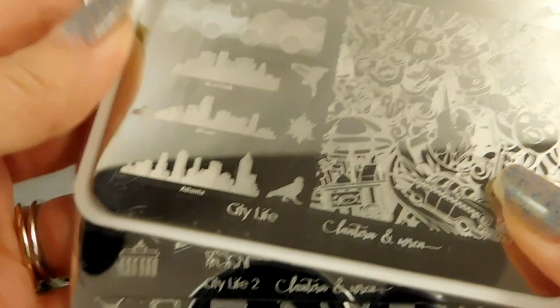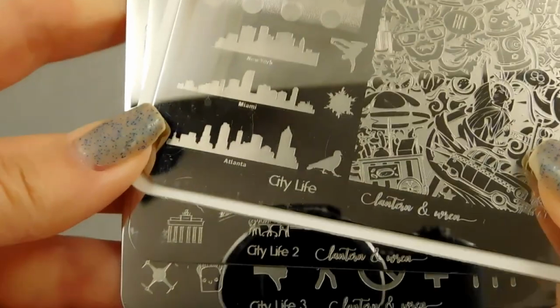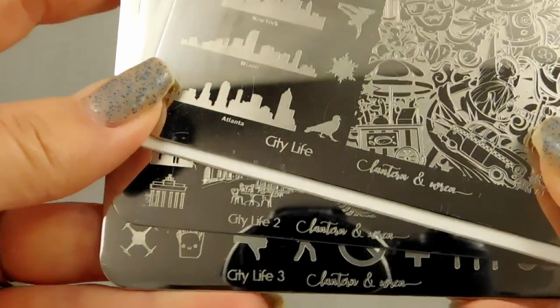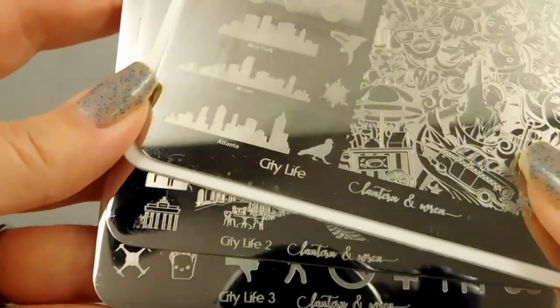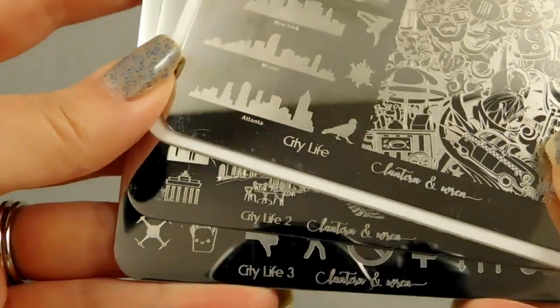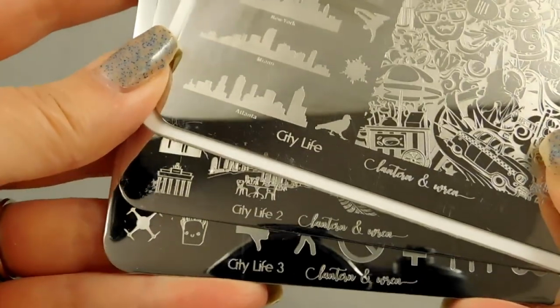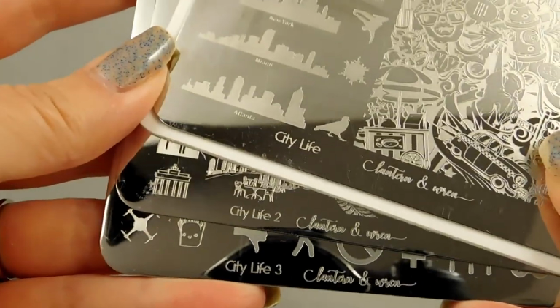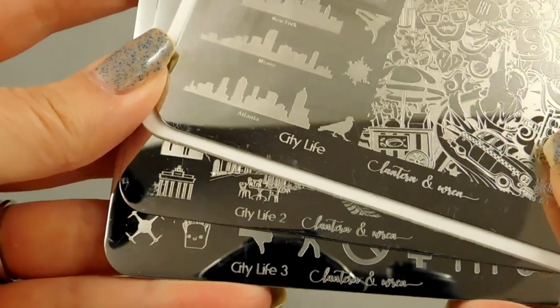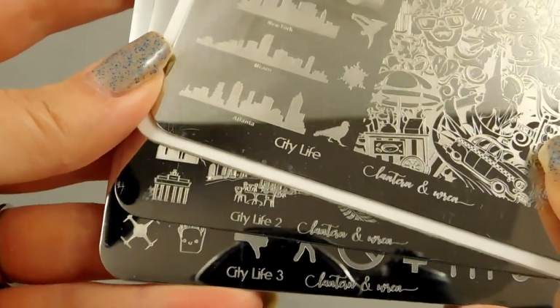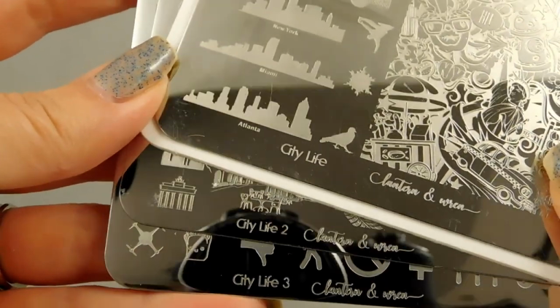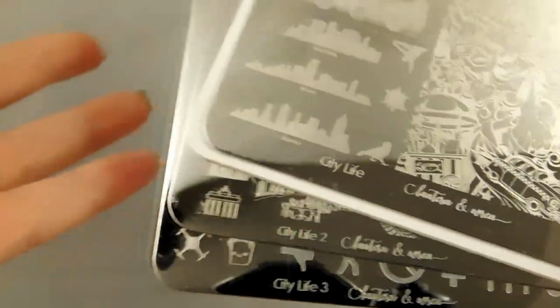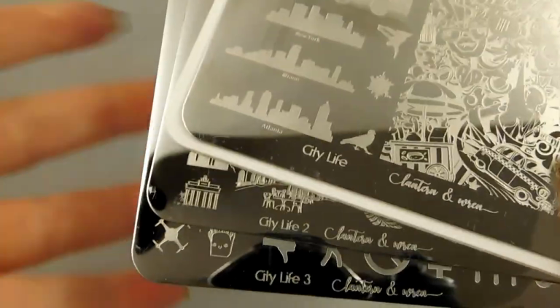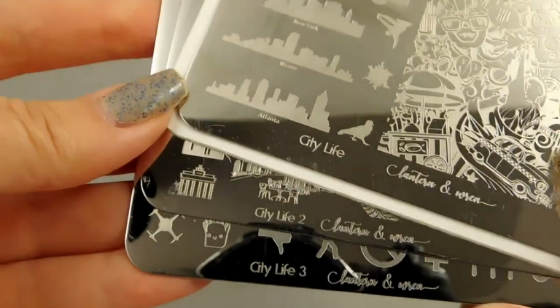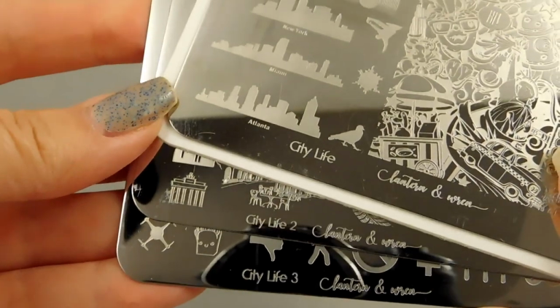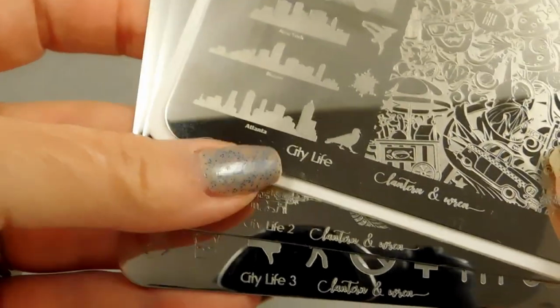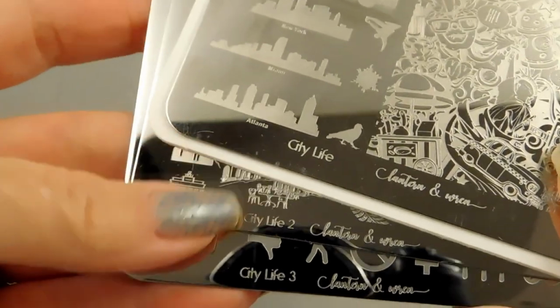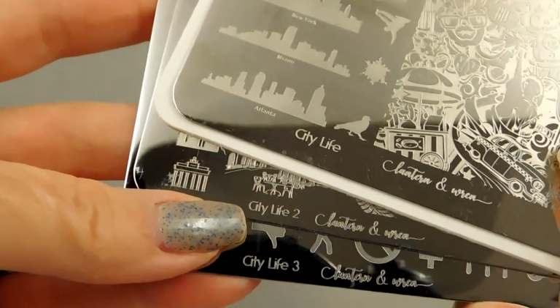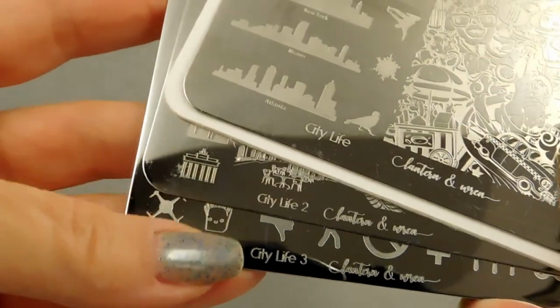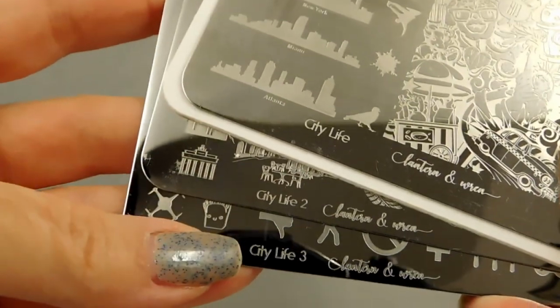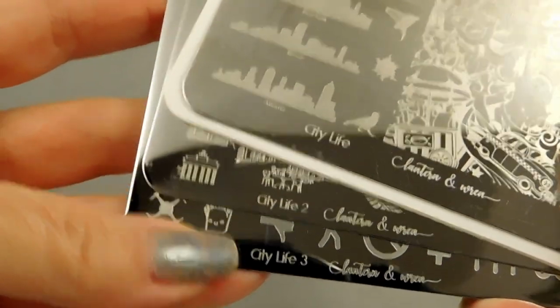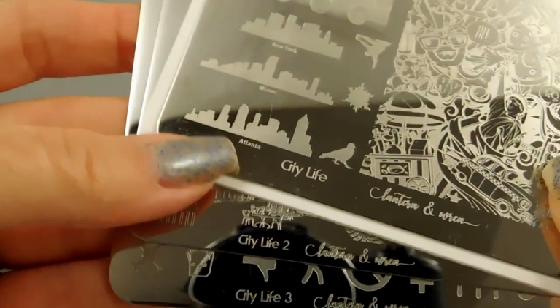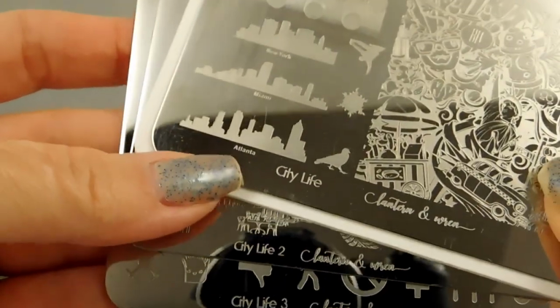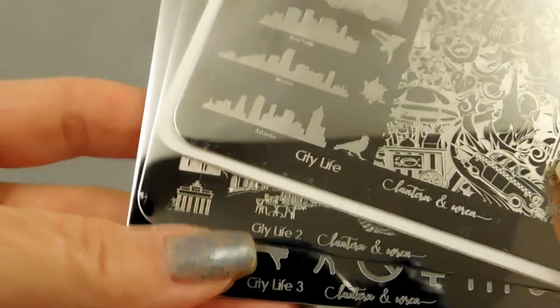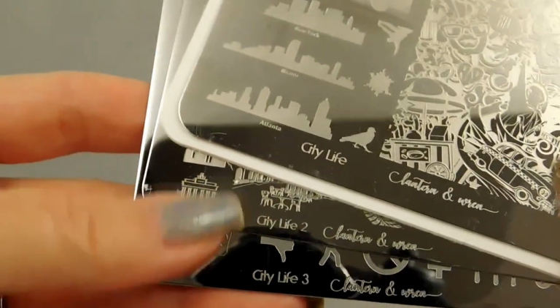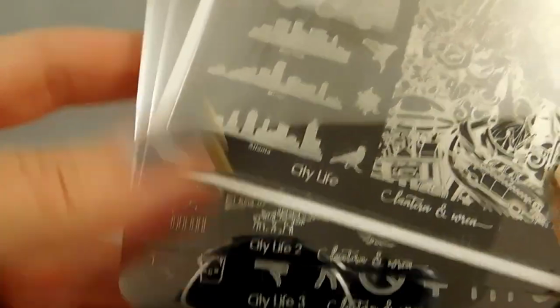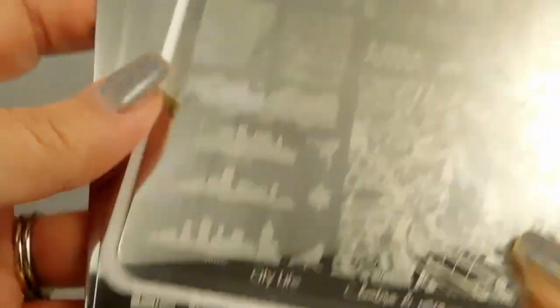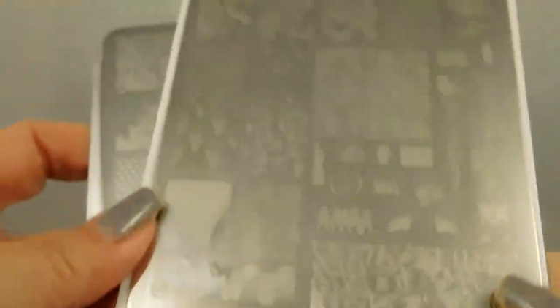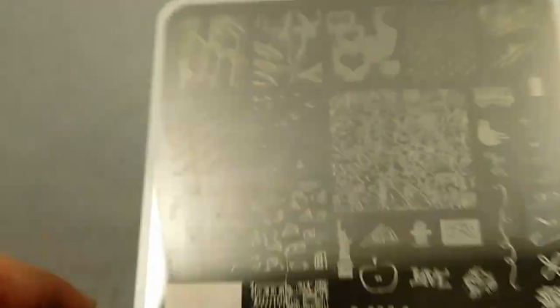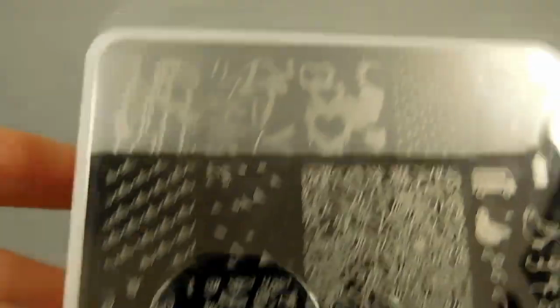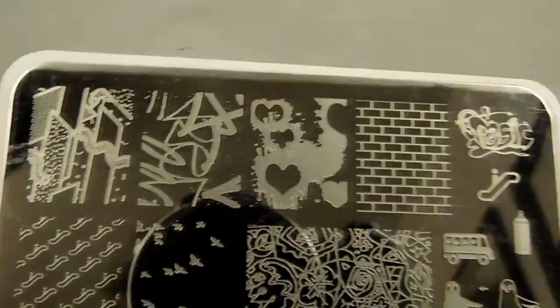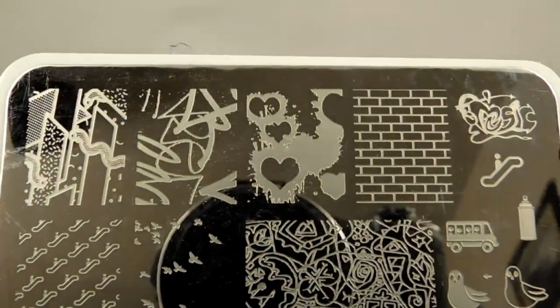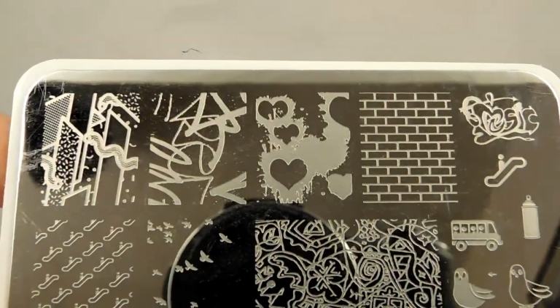Hey guys, I am back today with three plates from Lantern and Run. I'm going to call it her city life series — we've got City Life, City Life 2, and City Life 3. This one came out a while ago; these two are a little bit newer. So let's go through plate by plate and take a look.